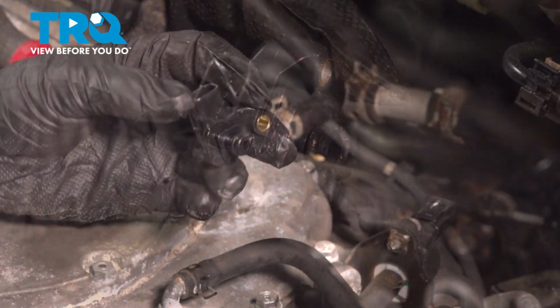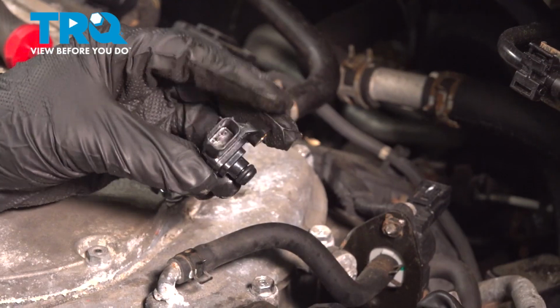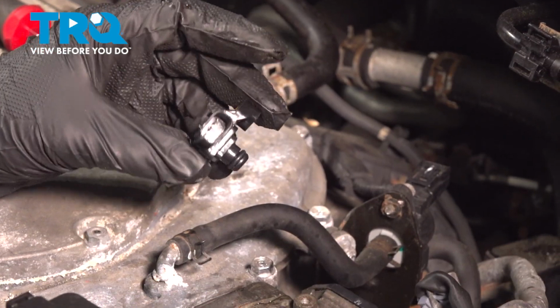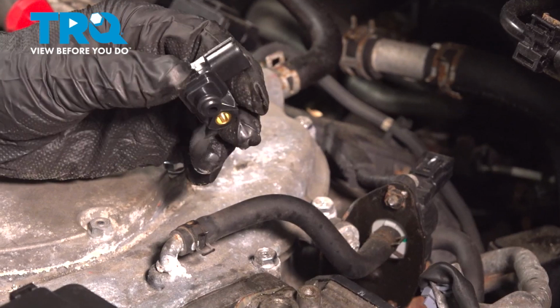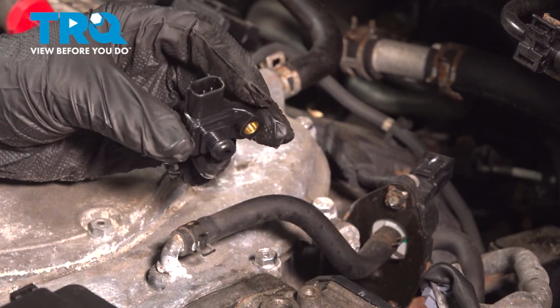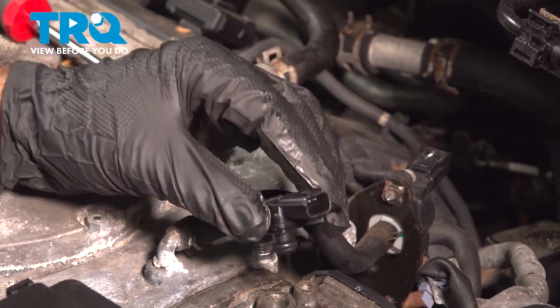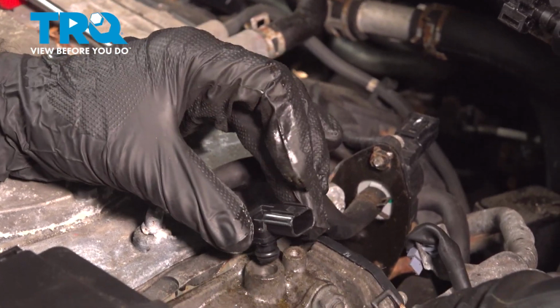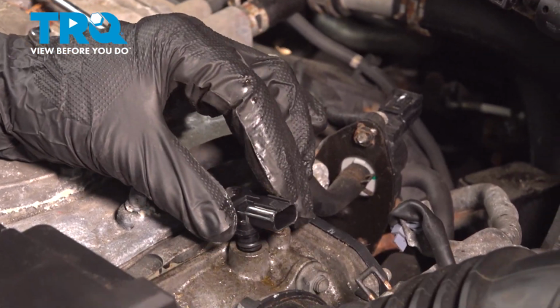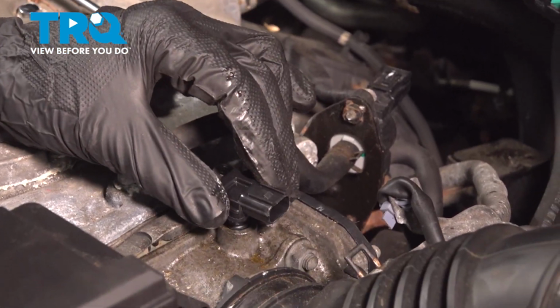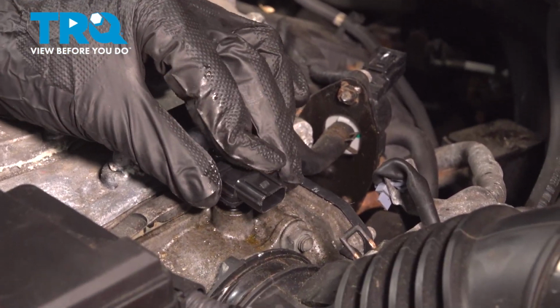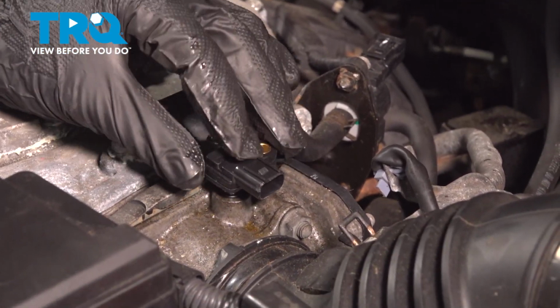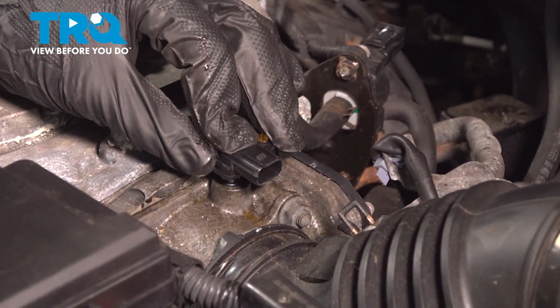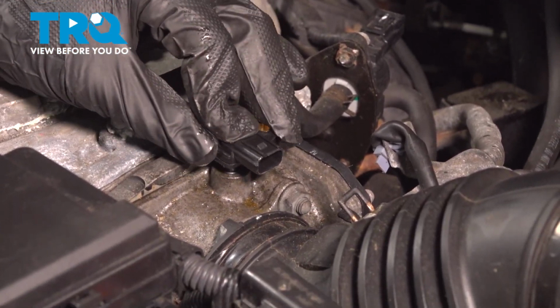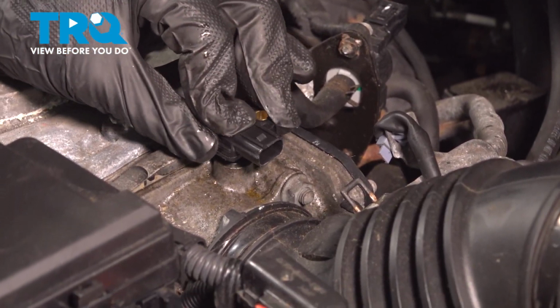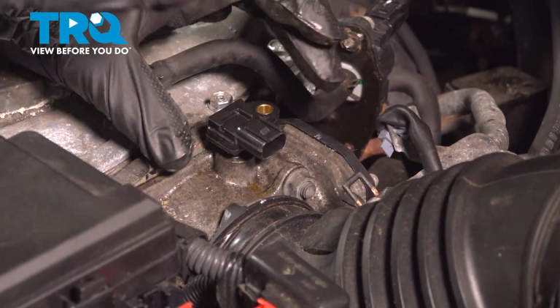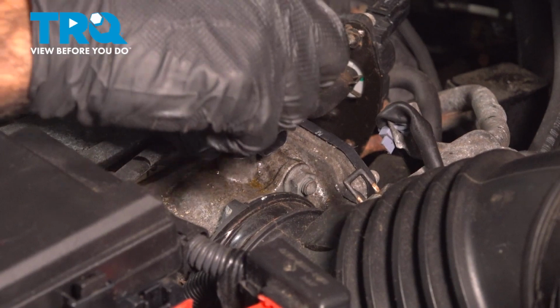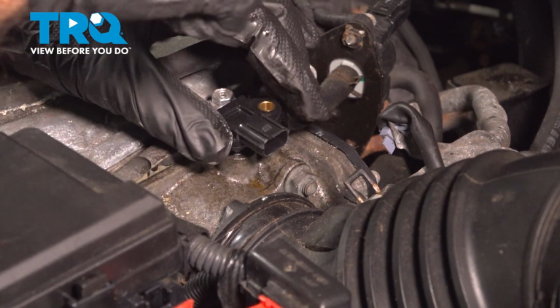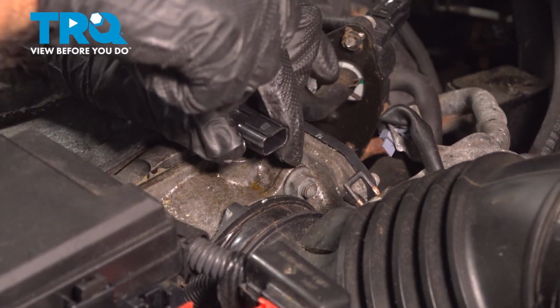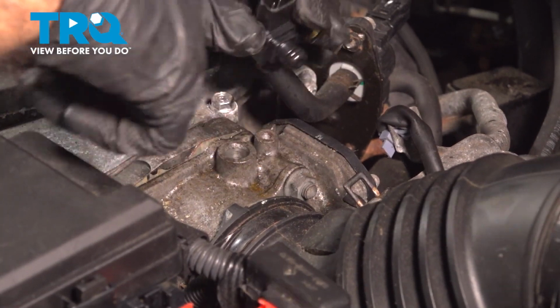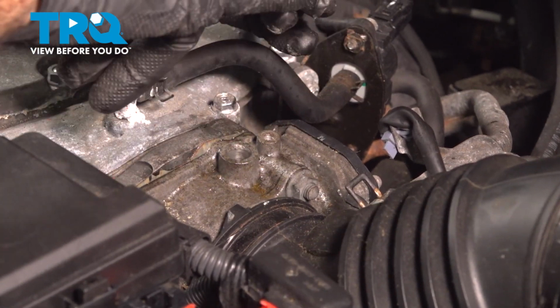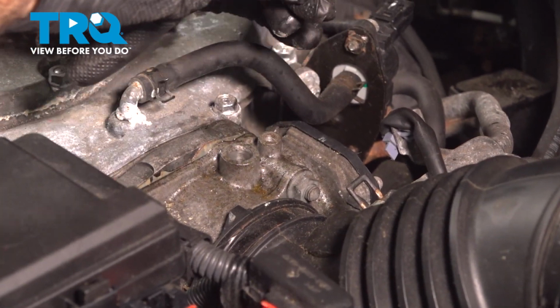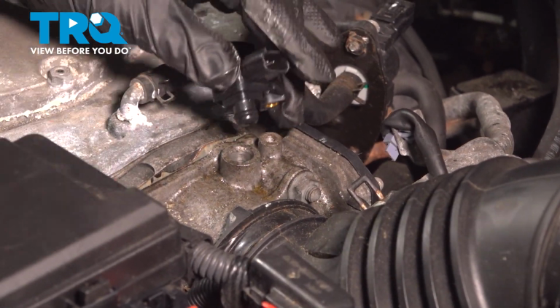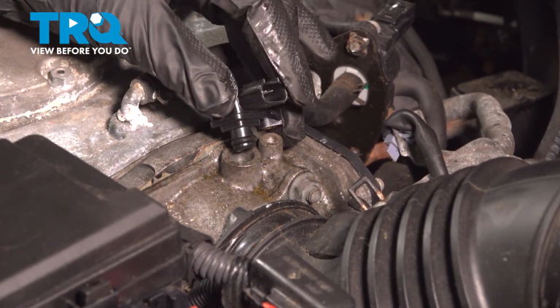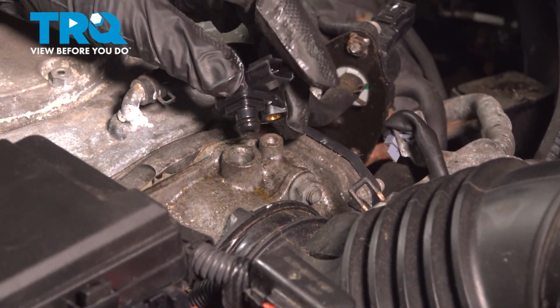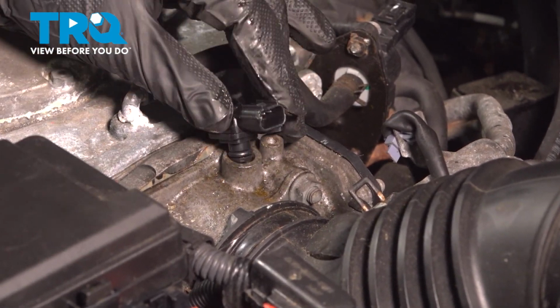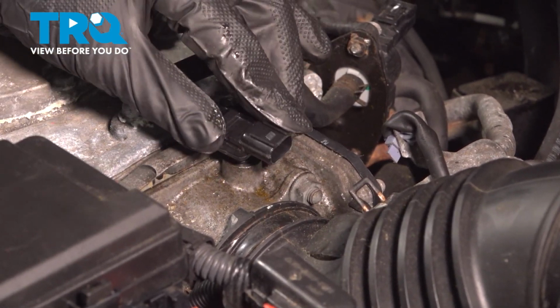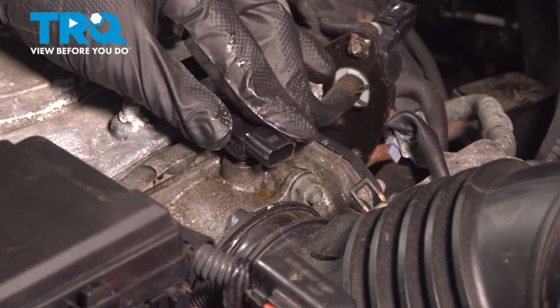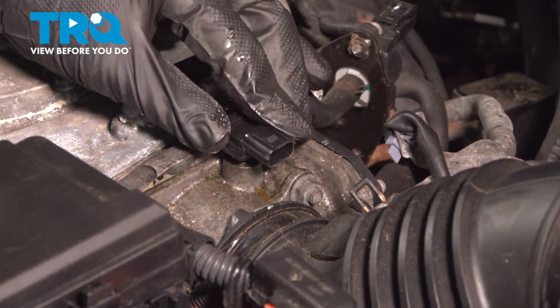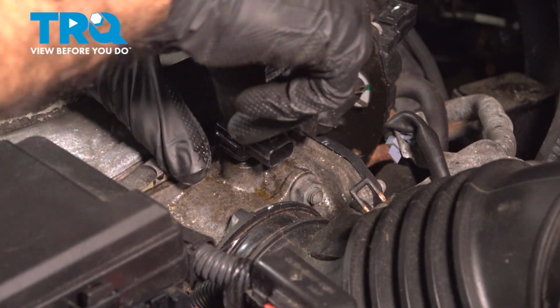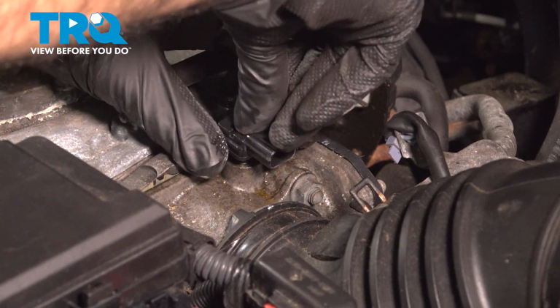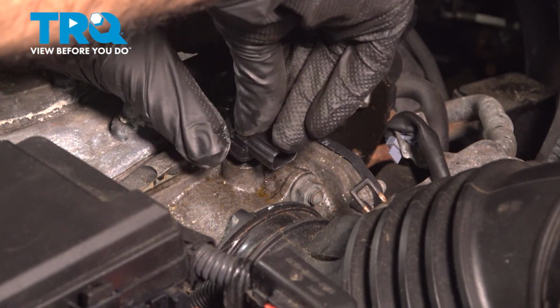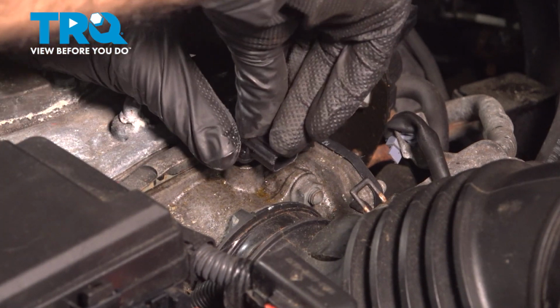Install our new MAP sensor and push it back down into the opening. This has a new O-ring on it, so it's going to give you a little bit more resistance going in. We'll just push straight down.